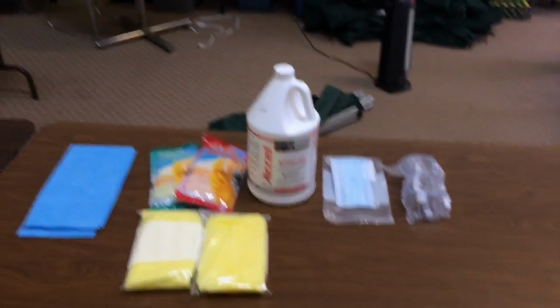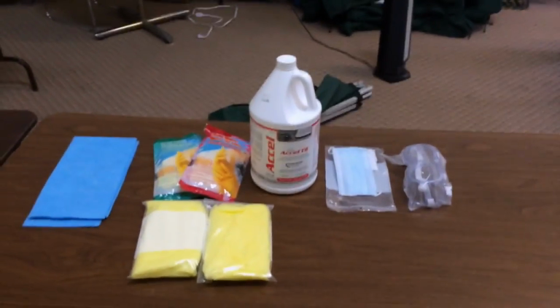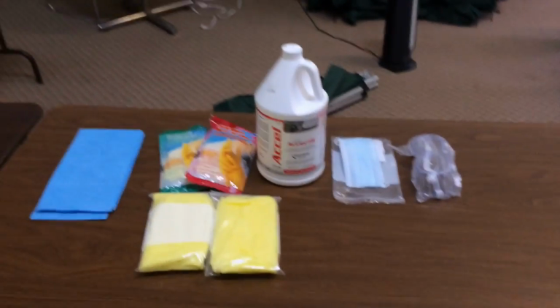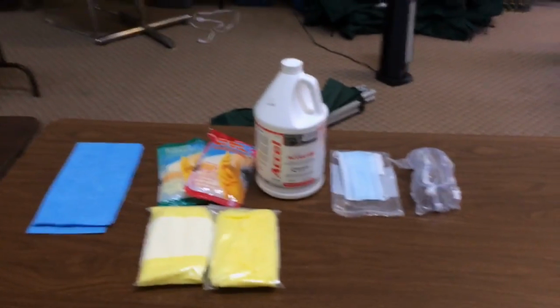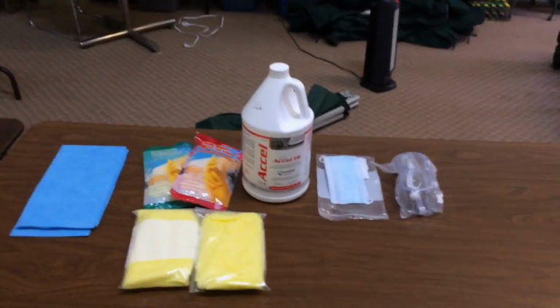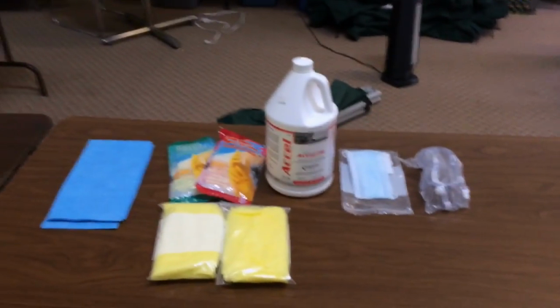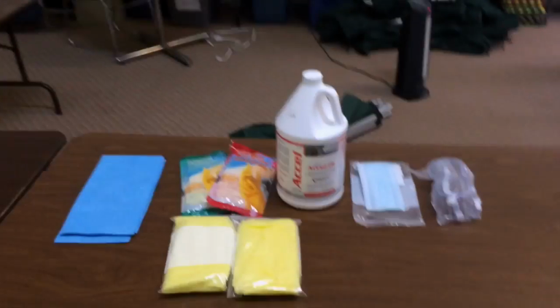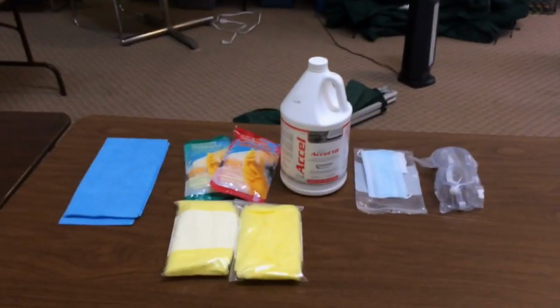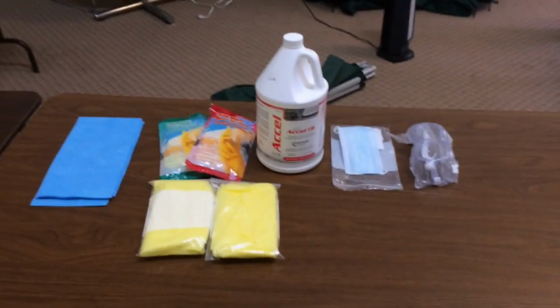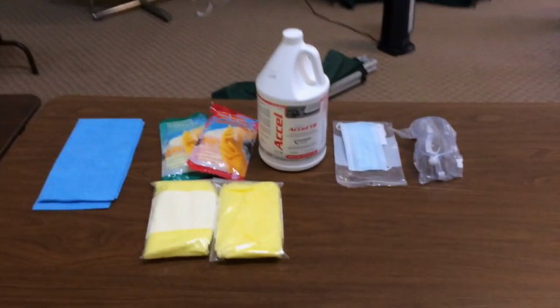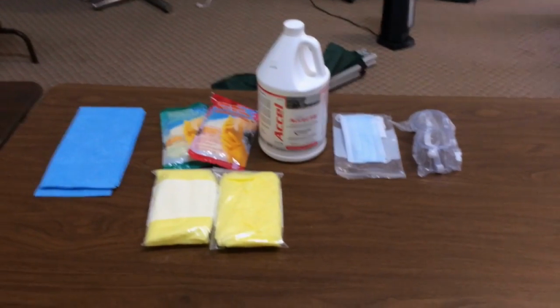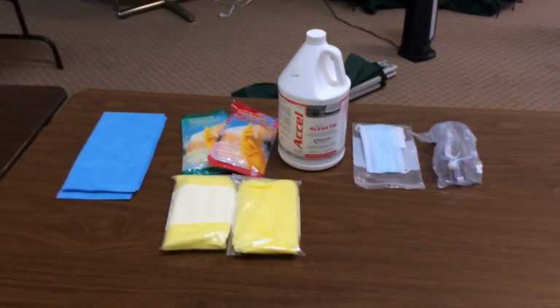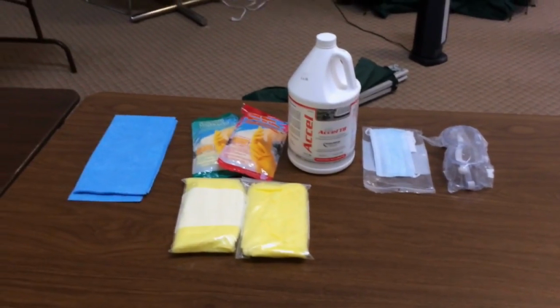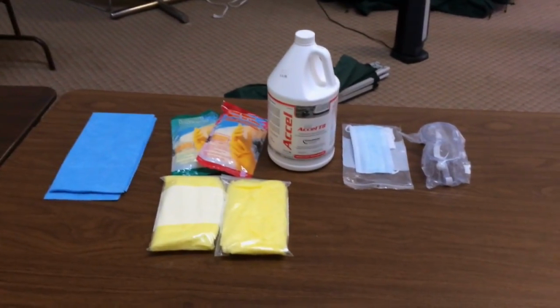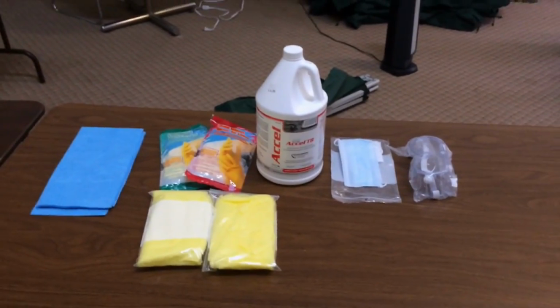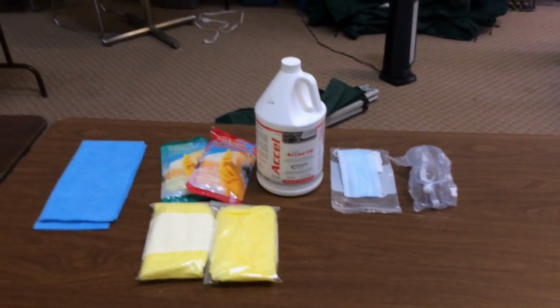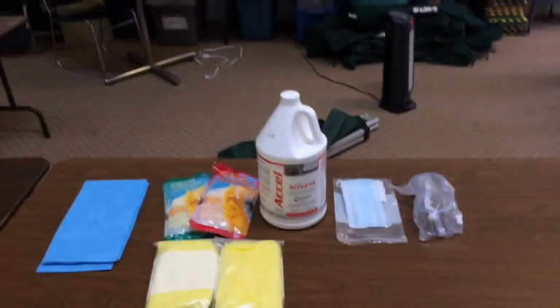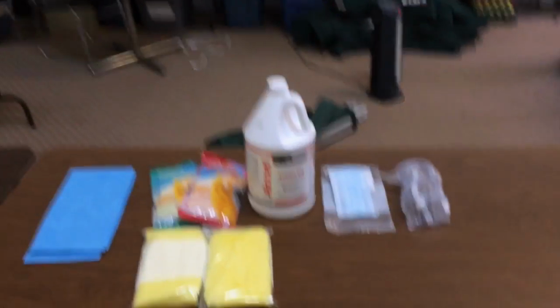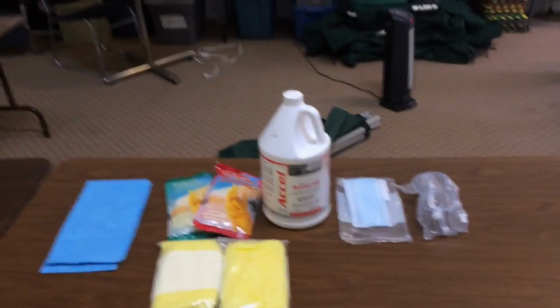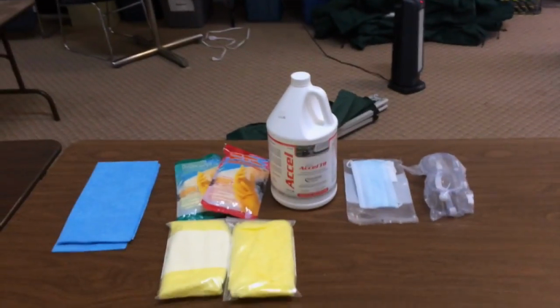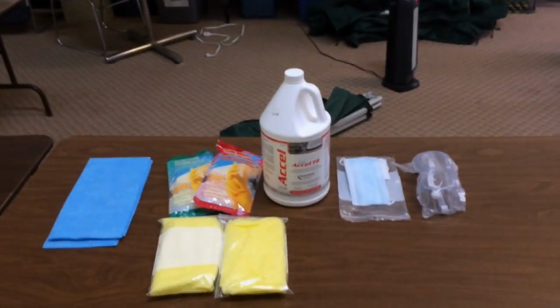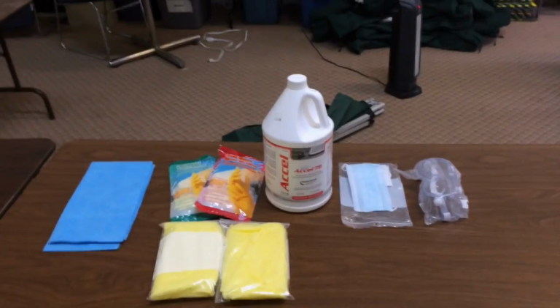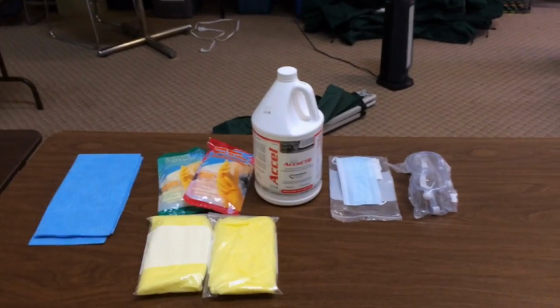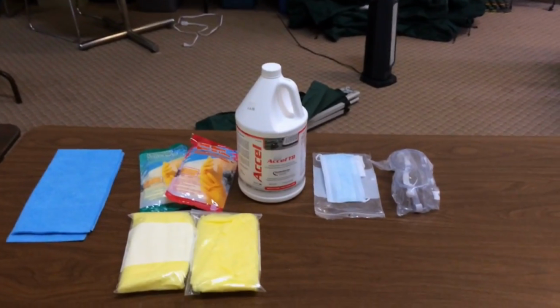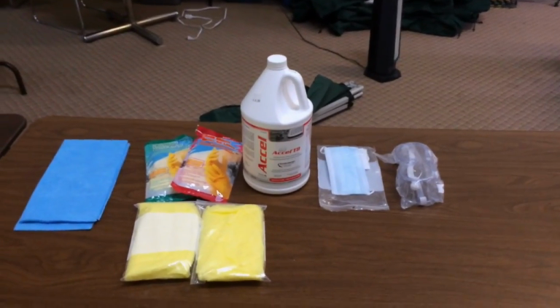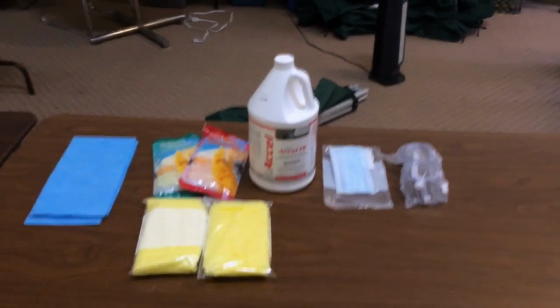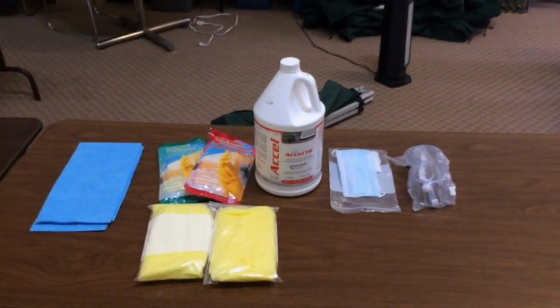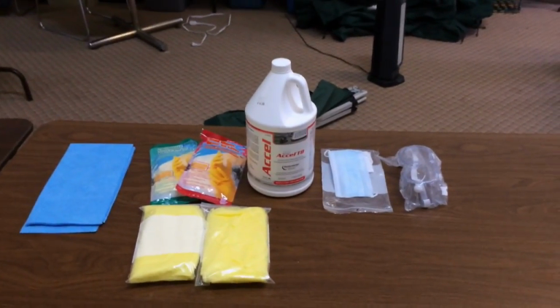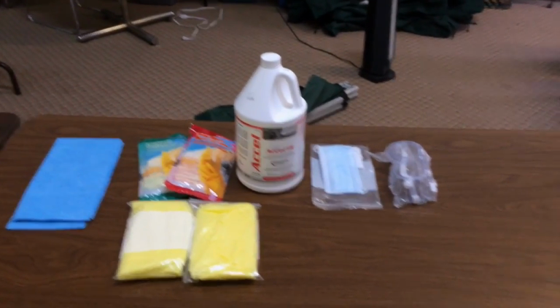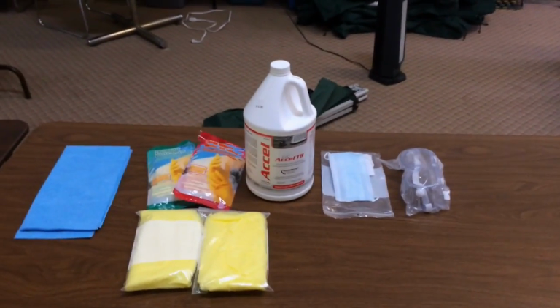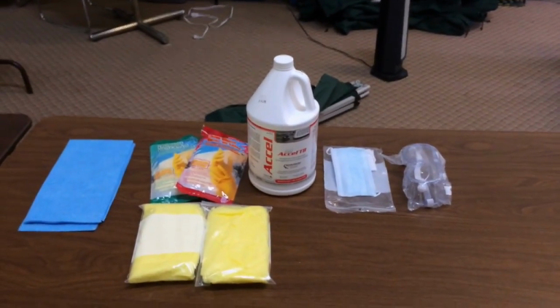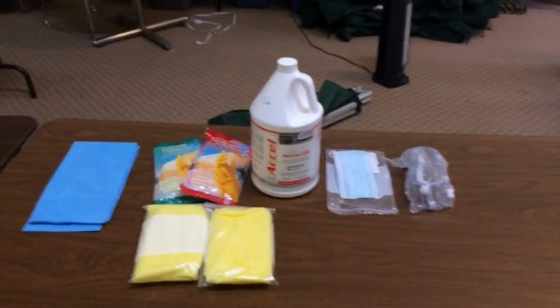Today we're at a small site with about 30 cots that we're doing. We don't use a steam cleaner, vacuum cleaner, or any of that — we just do this all by hand.